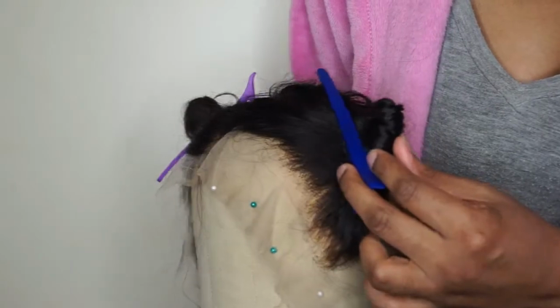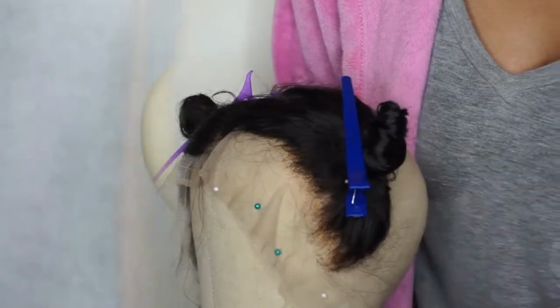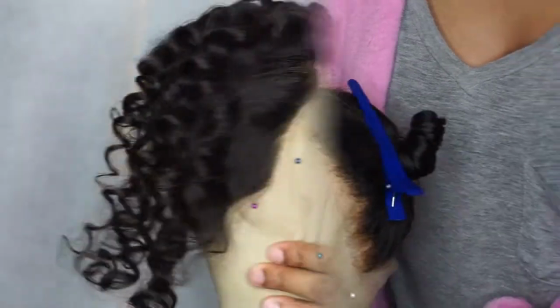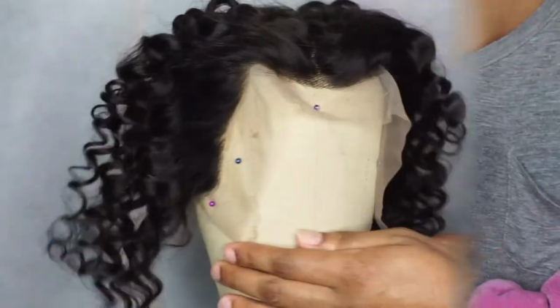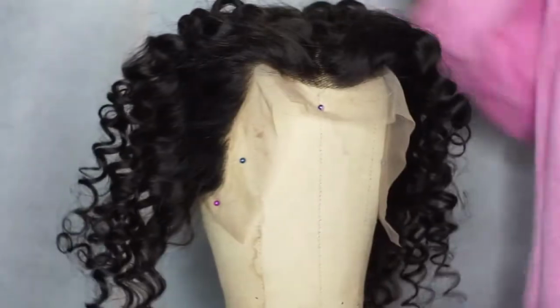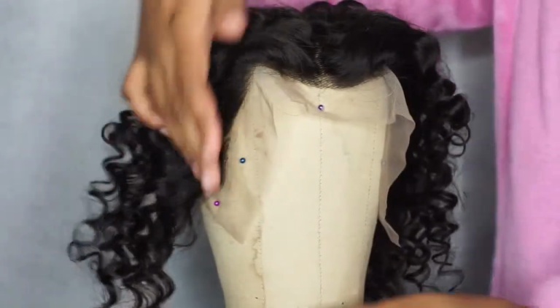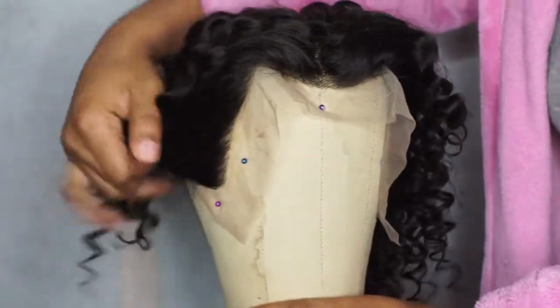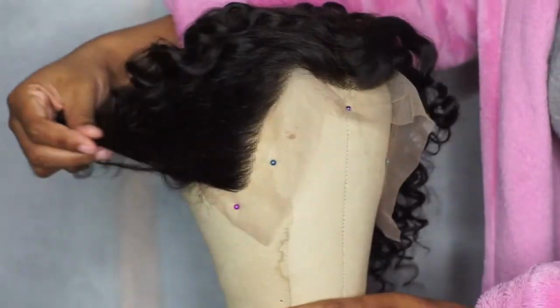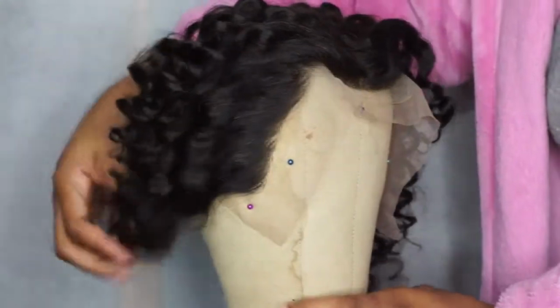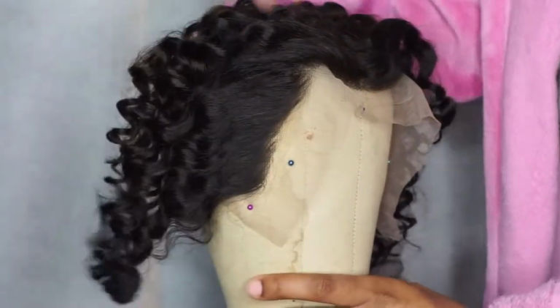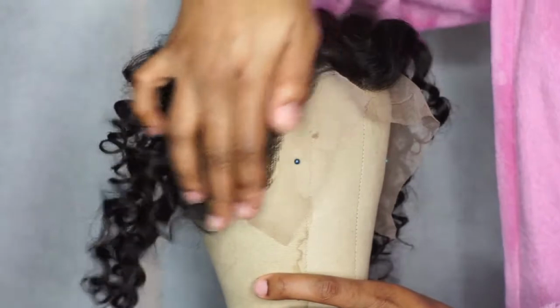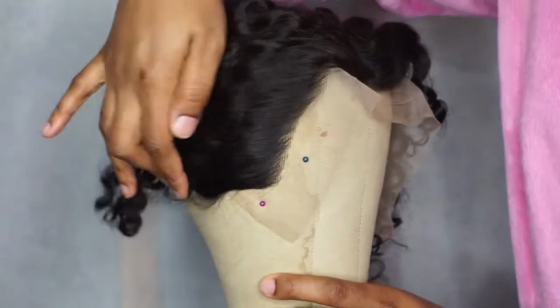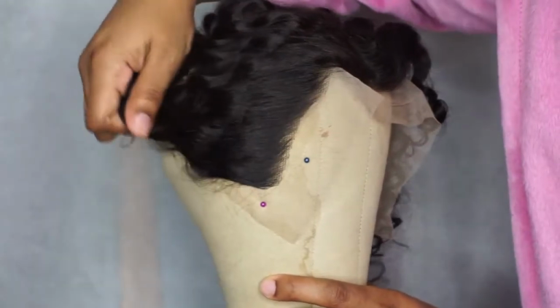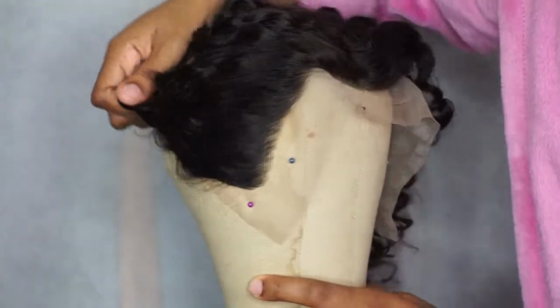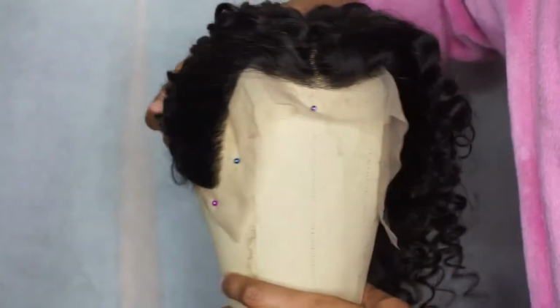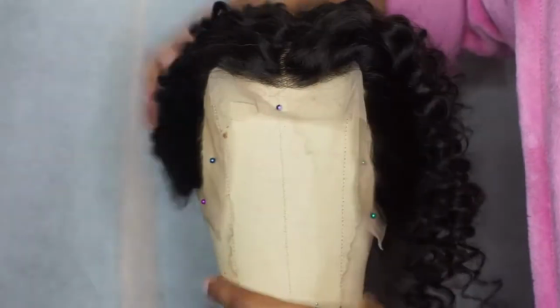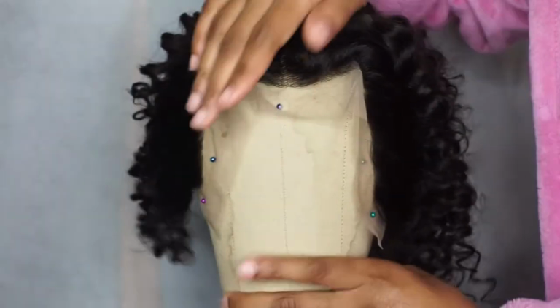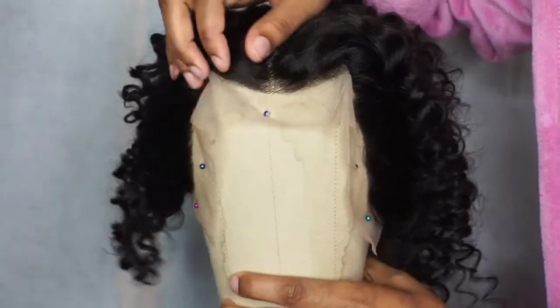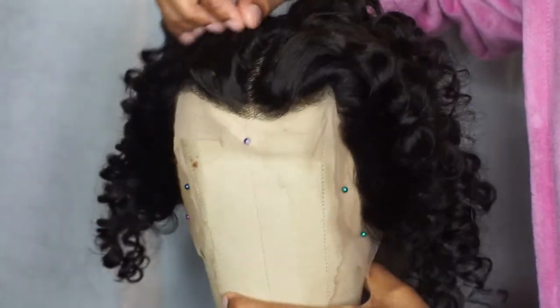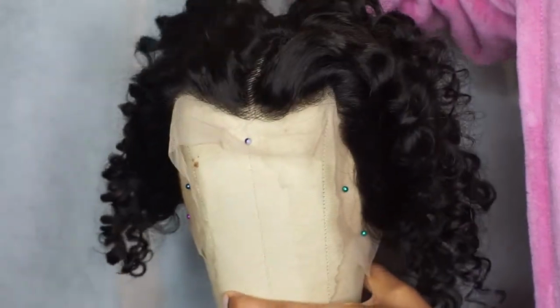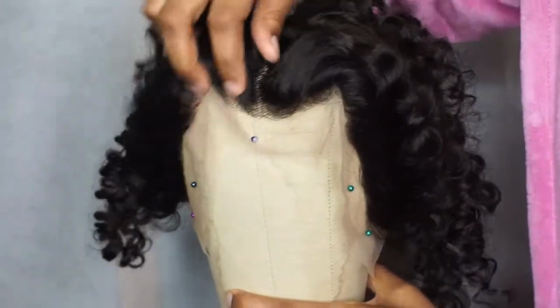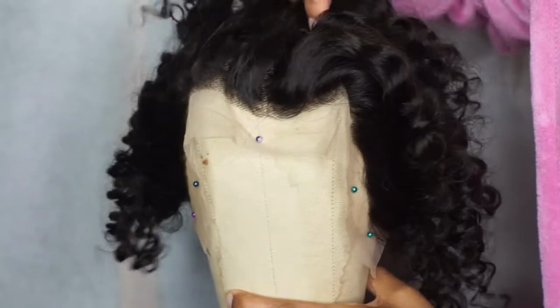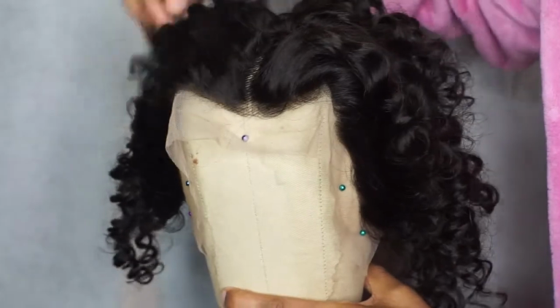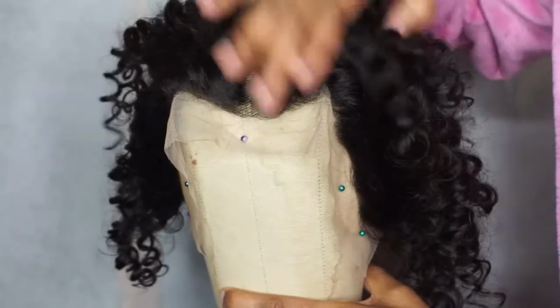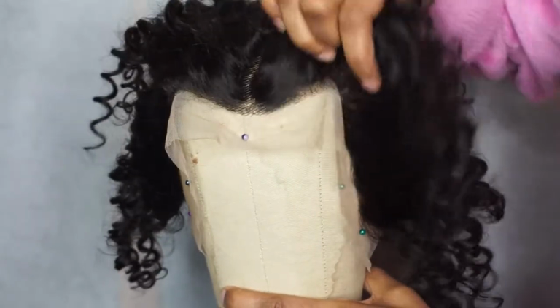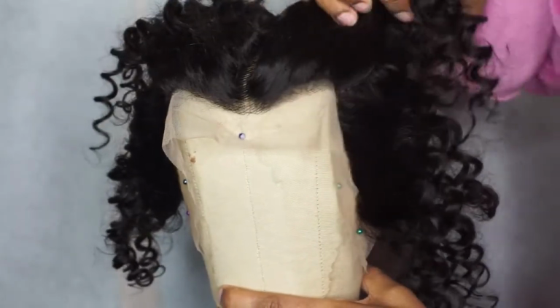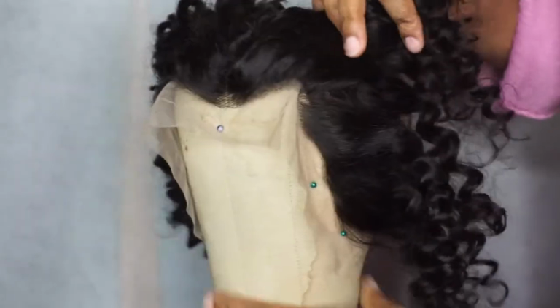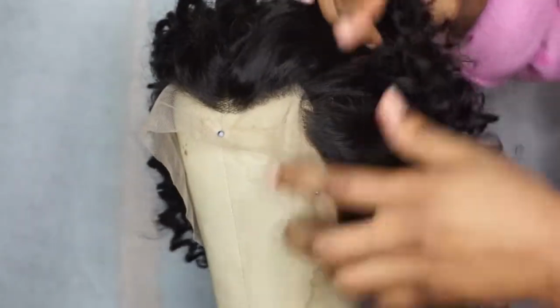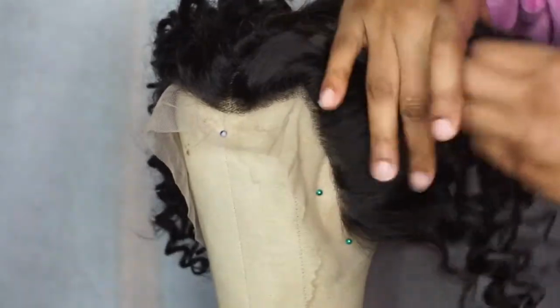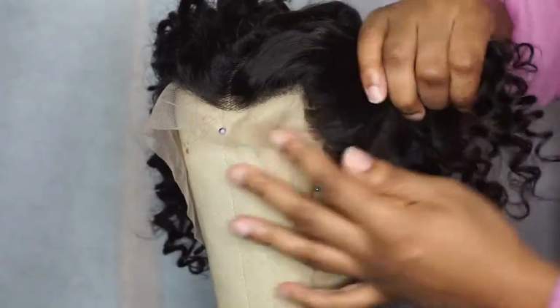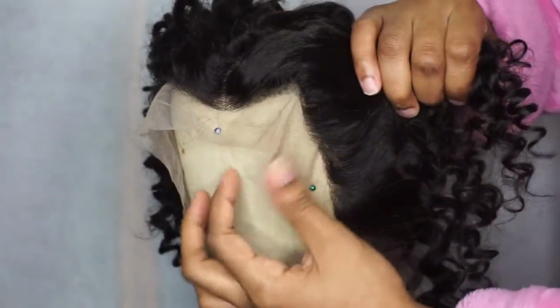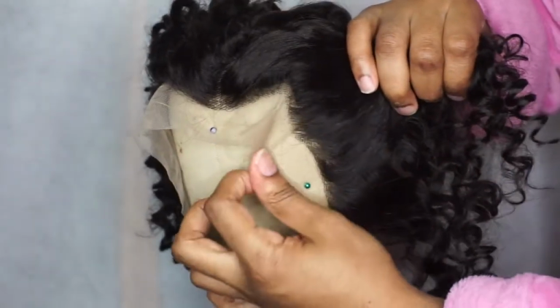Let me remind you guys how the frontal looked overall when I started. The knots were not bleached, the parts were not clear, and the lines in the frontal were very noticeable — so it looks very wiggy.